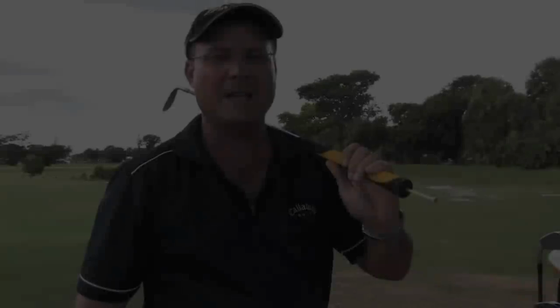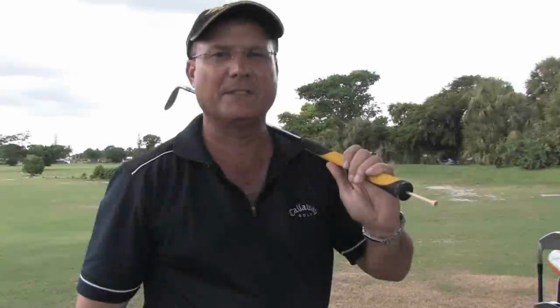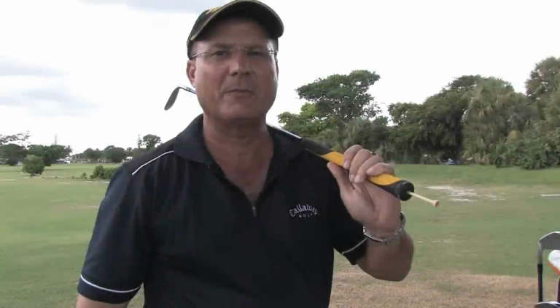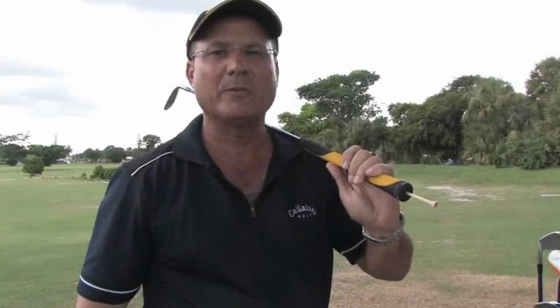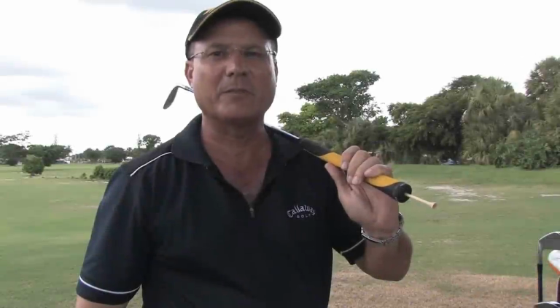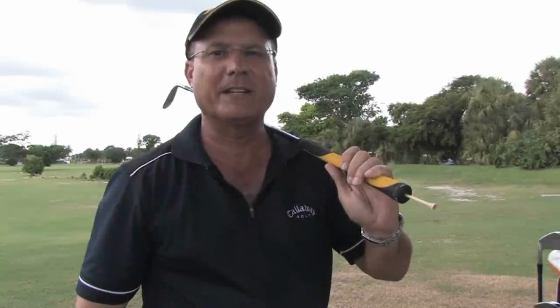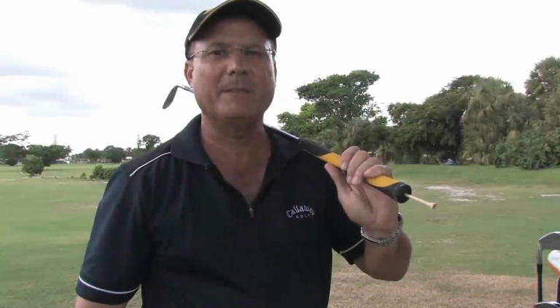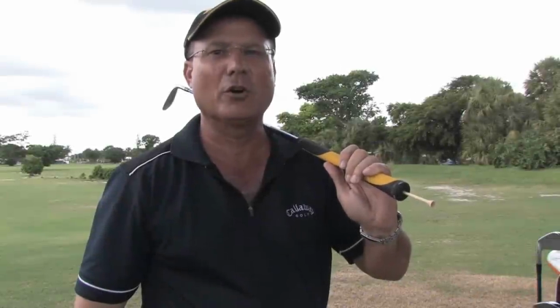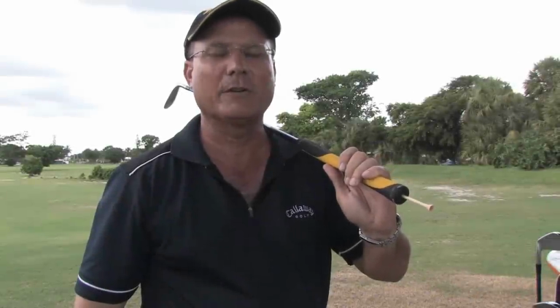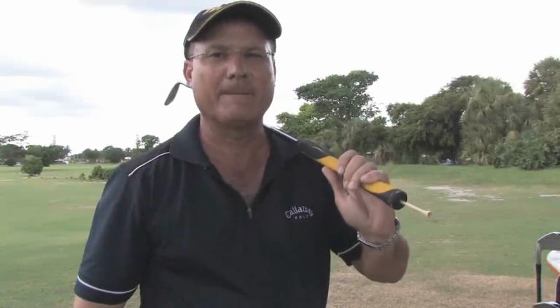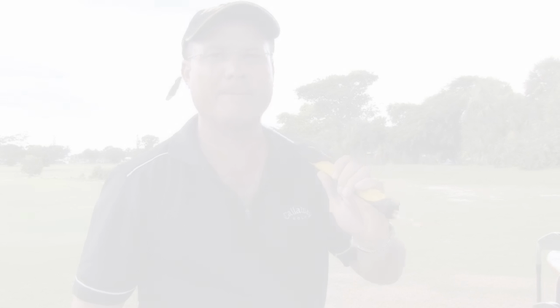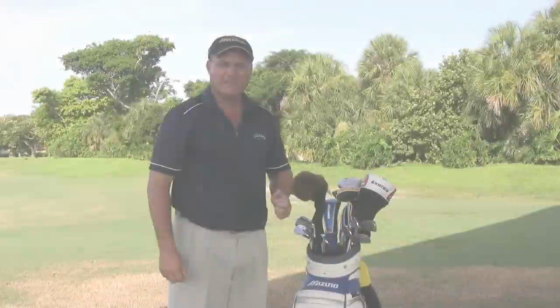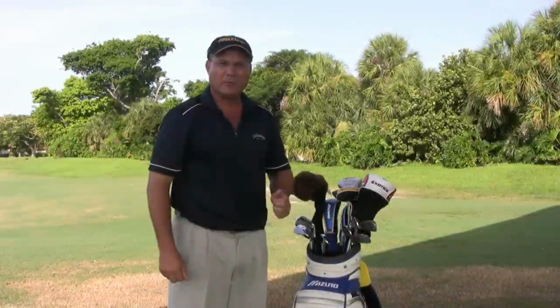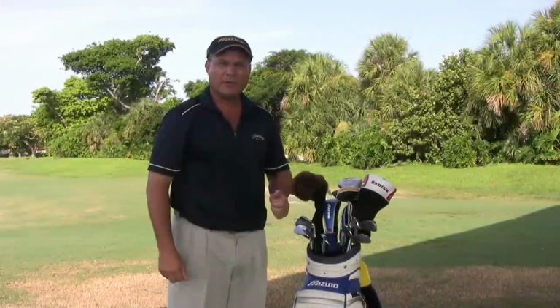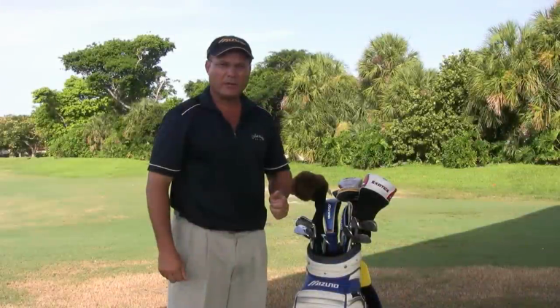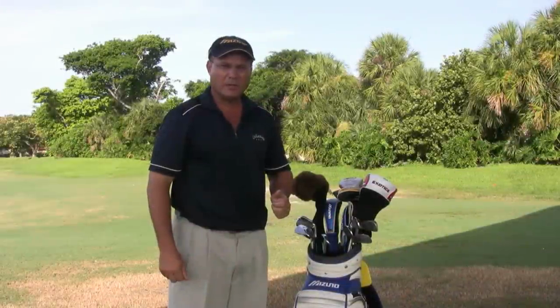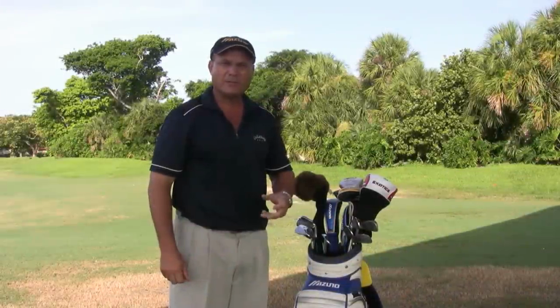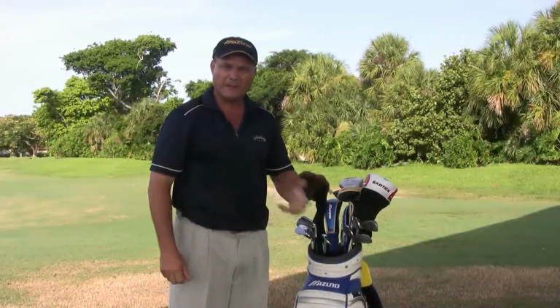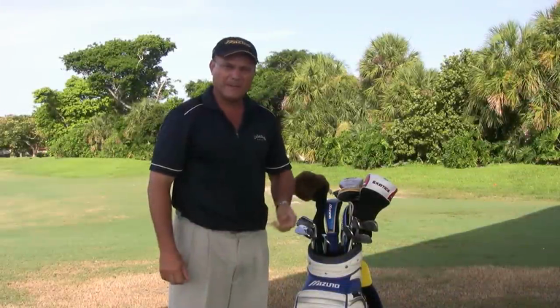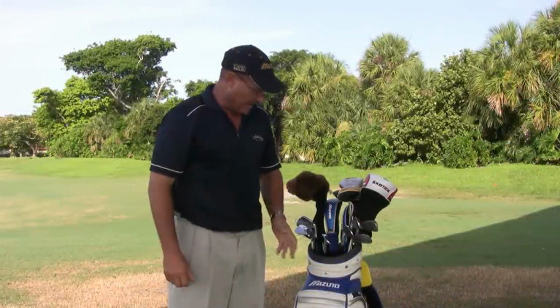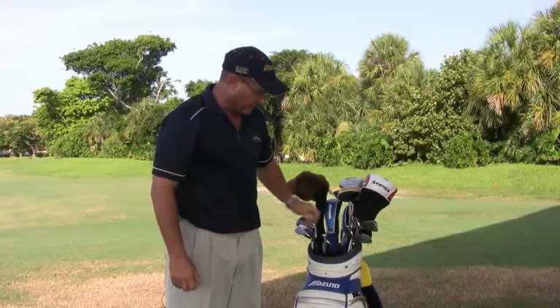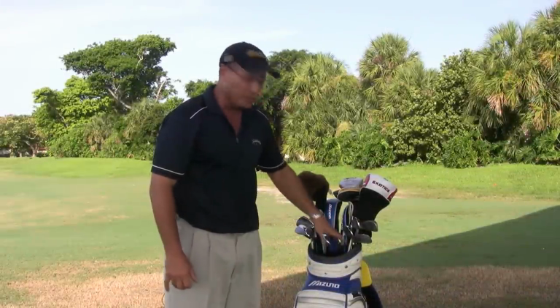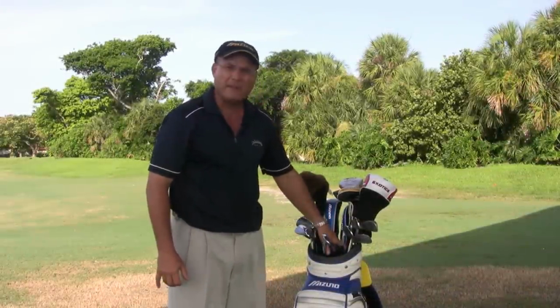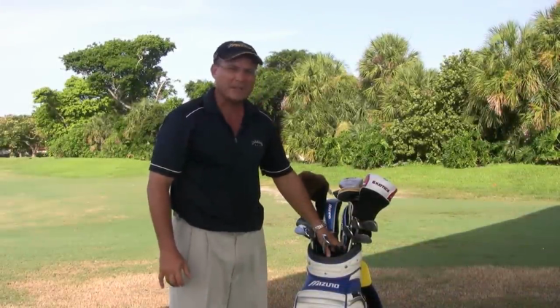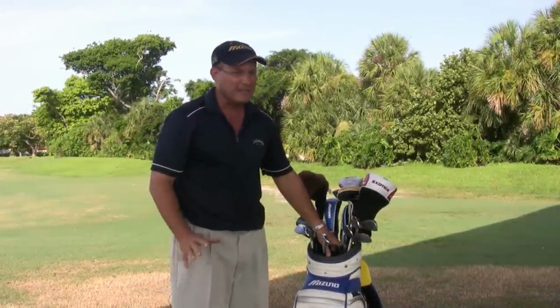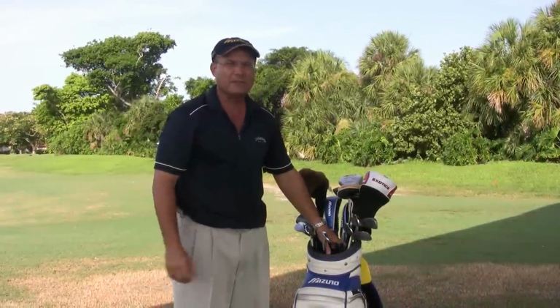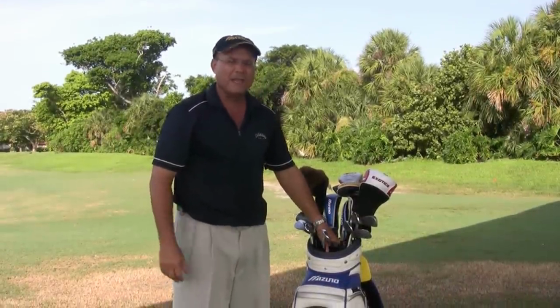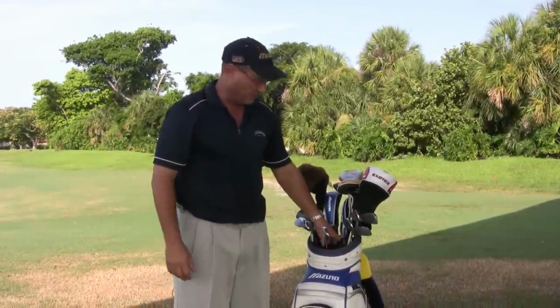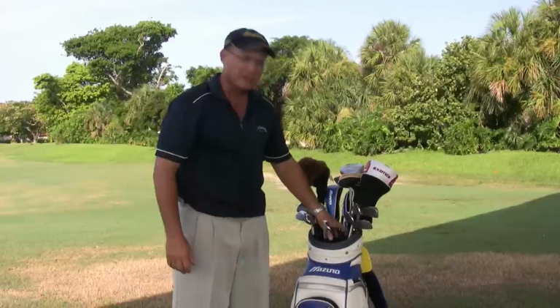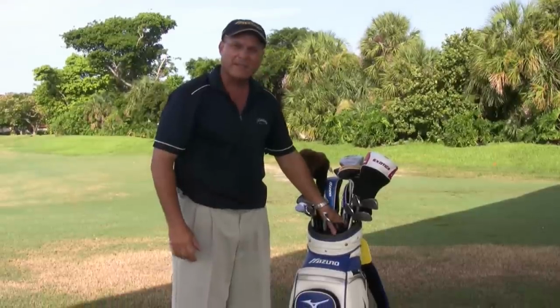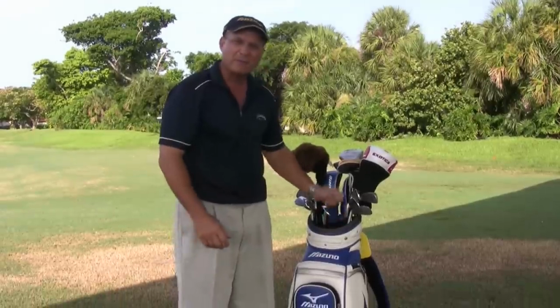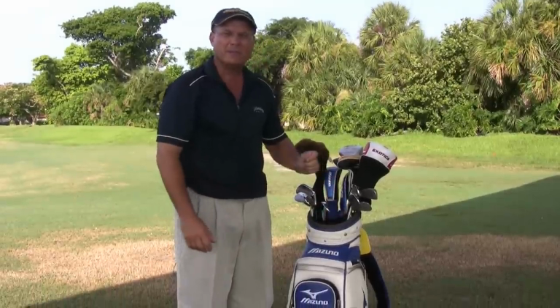Hi, this is Kevin Battersby with BattersbyGolf.com in Coconut Creek, Florida. In this clip, I'm going to show you how to organize the golf clubs in your bag. I have what's called a tour staff bag, which makes it a lot easier to put the clubs in the bag and then retrieve them also.